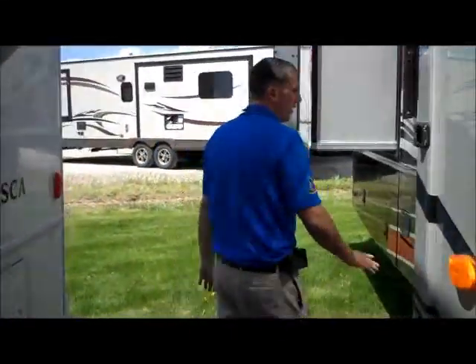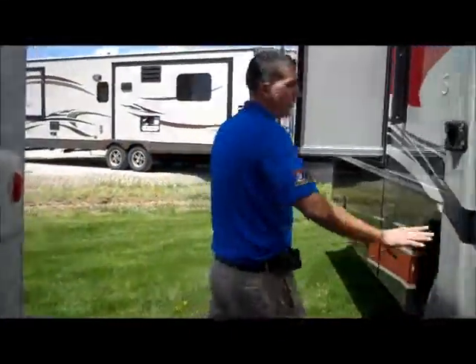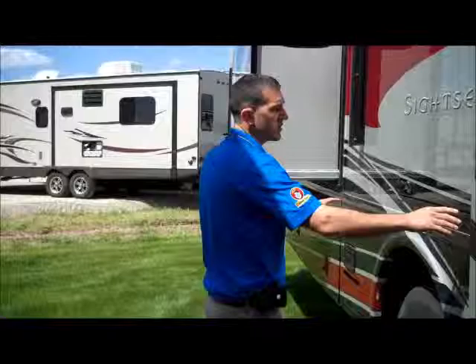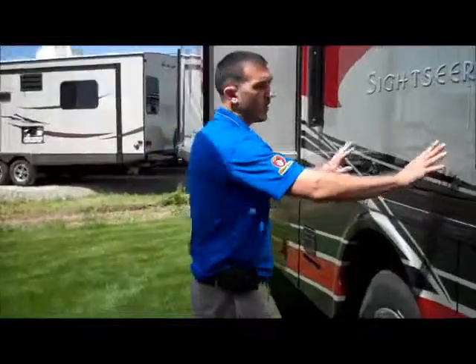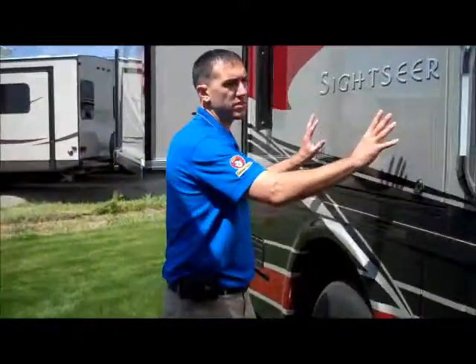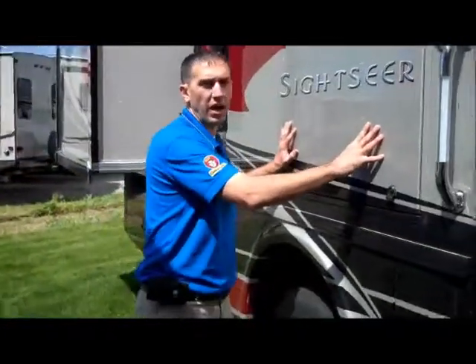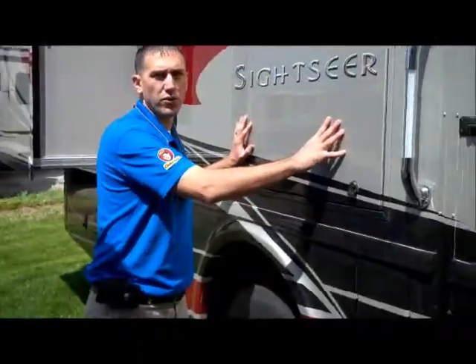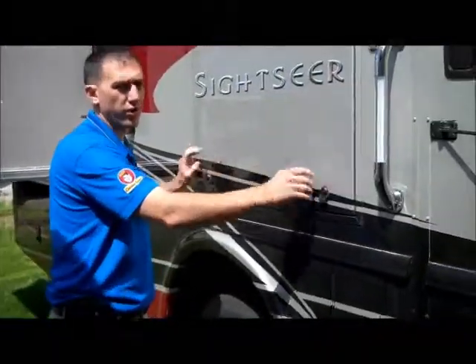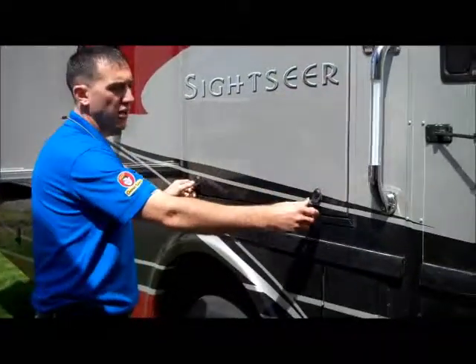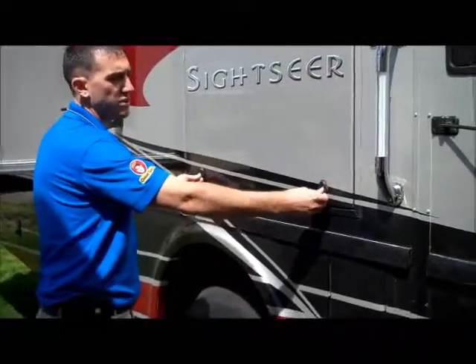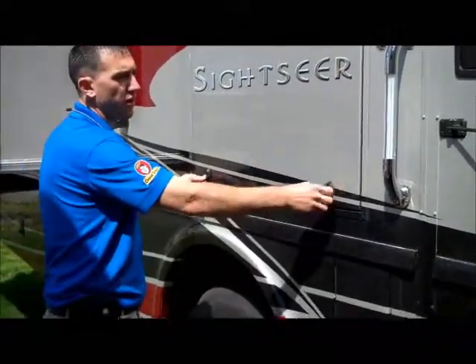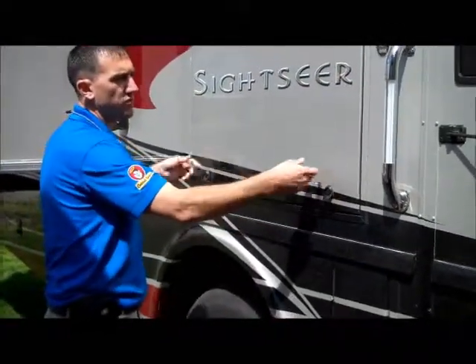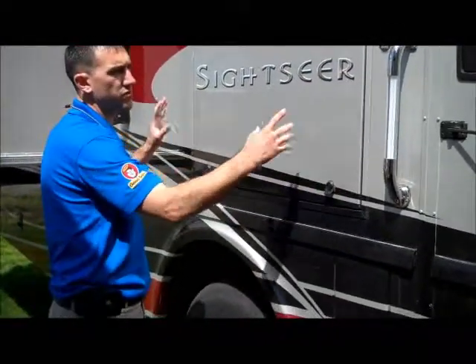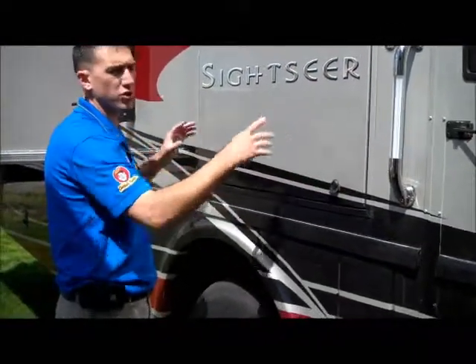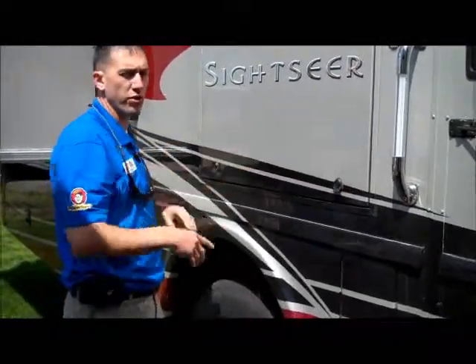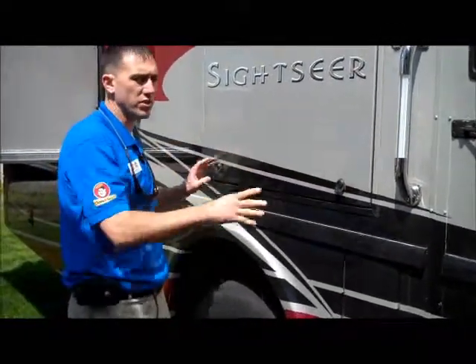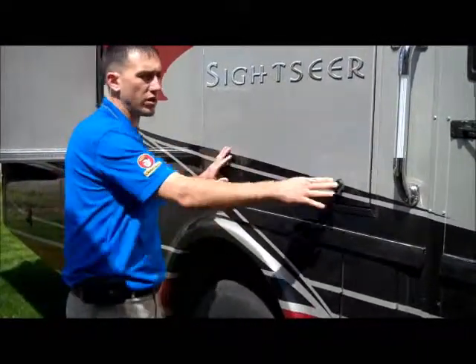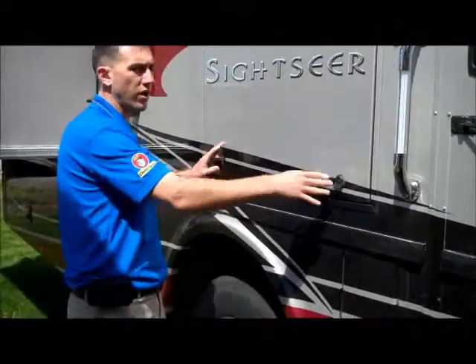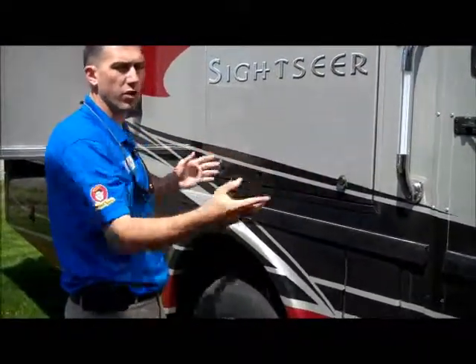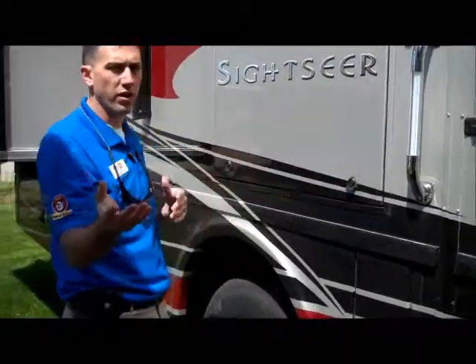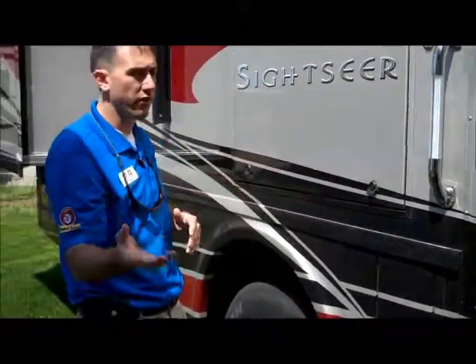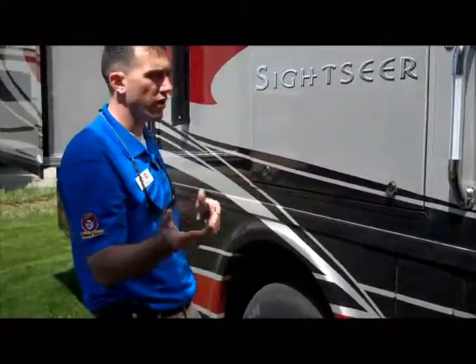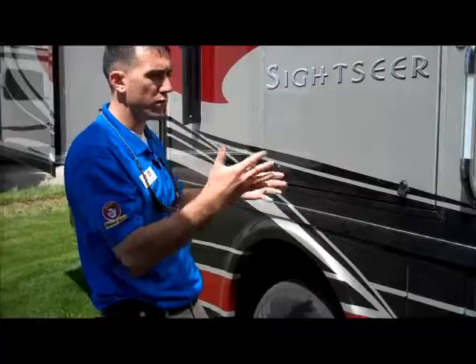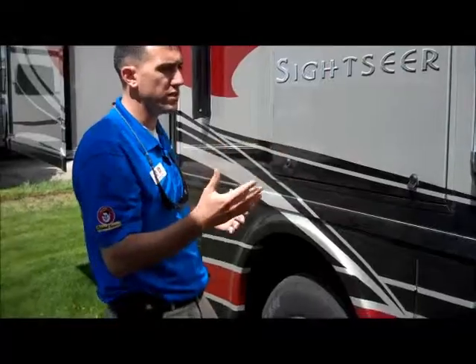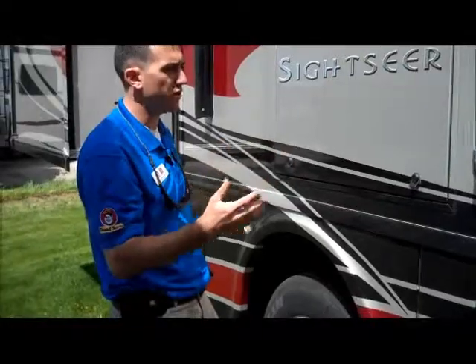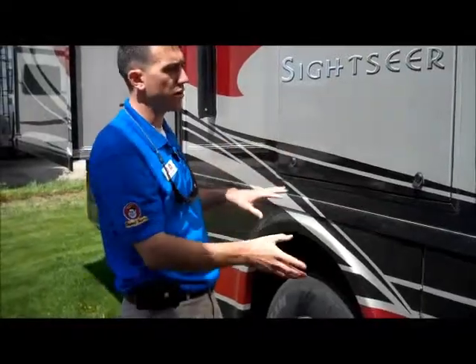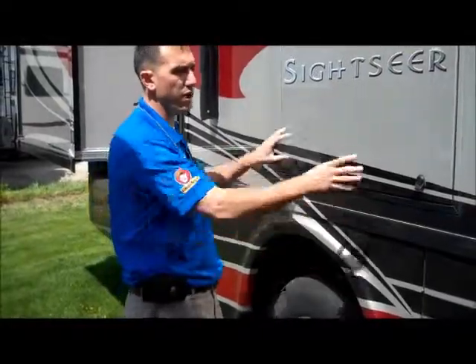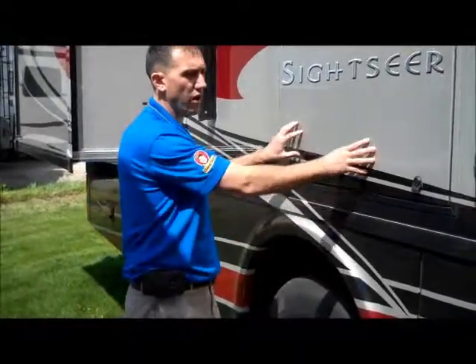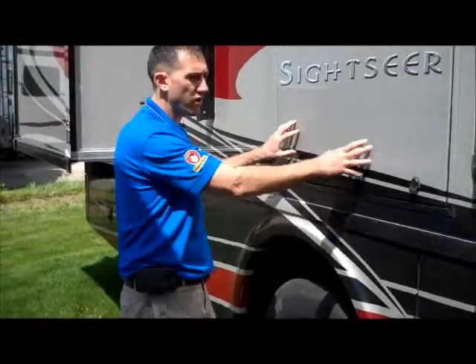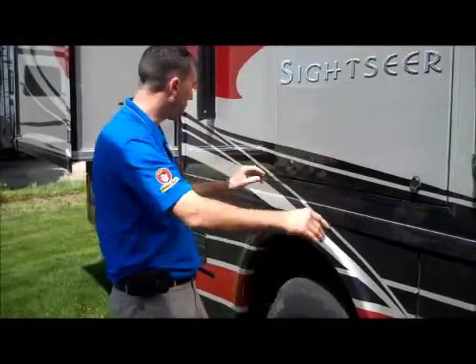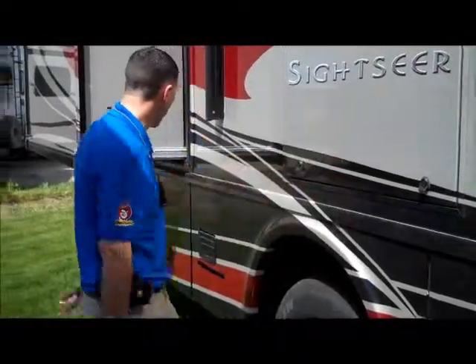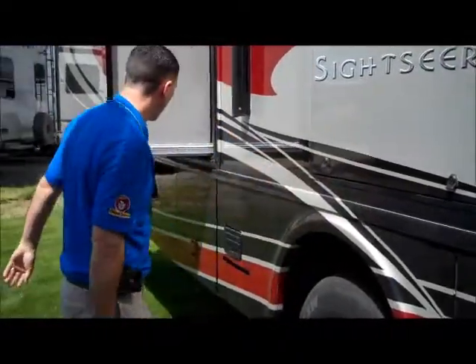This has a nice outdoor entertainment center. I'll show you that — it's locked right now, but when we do the inside video, I'll come back out and show you that as well.